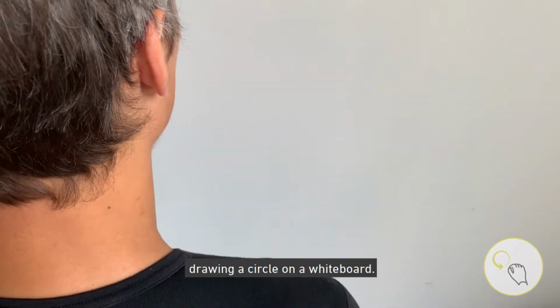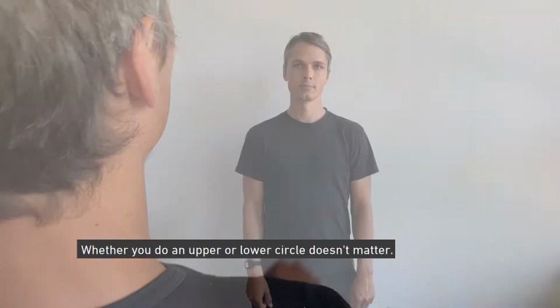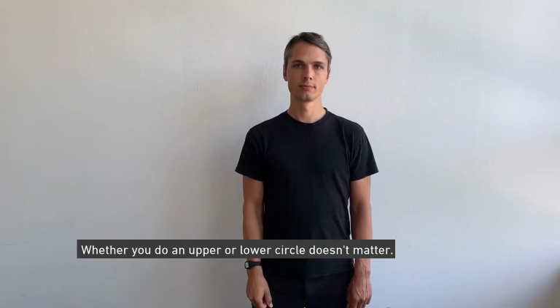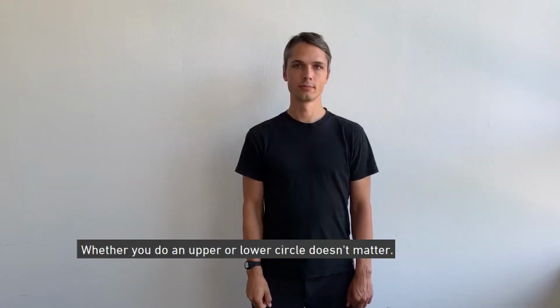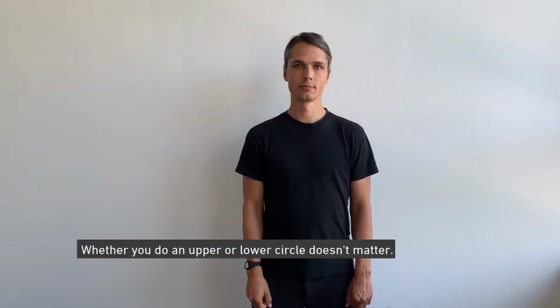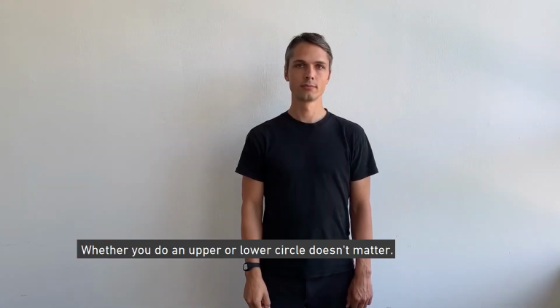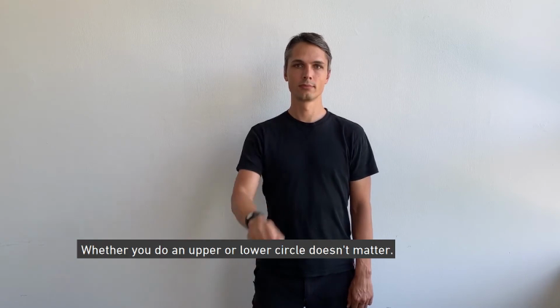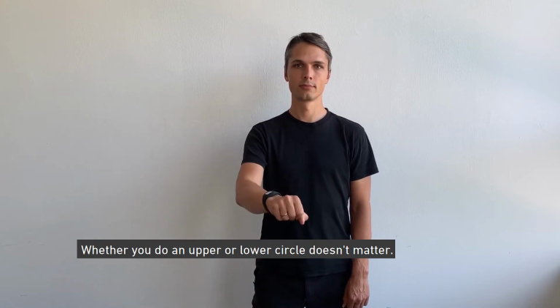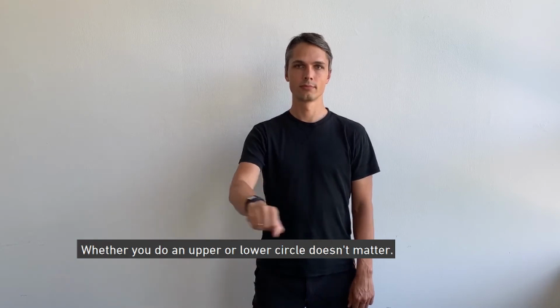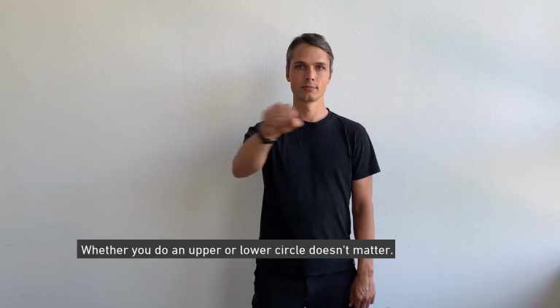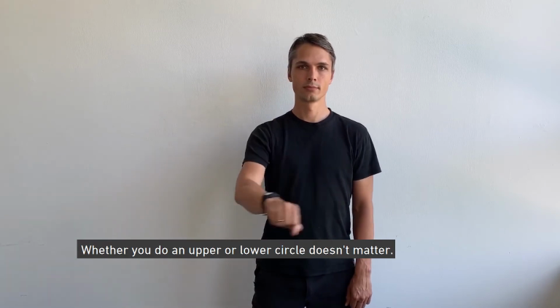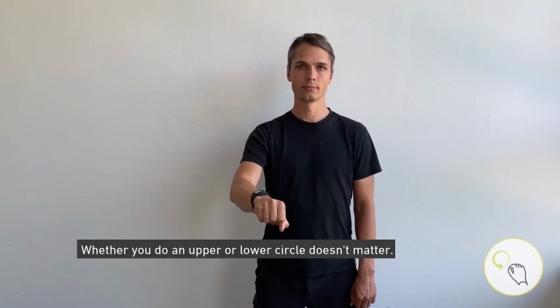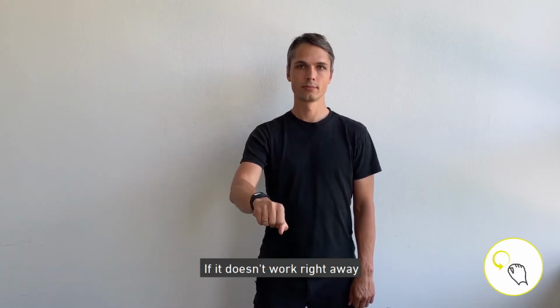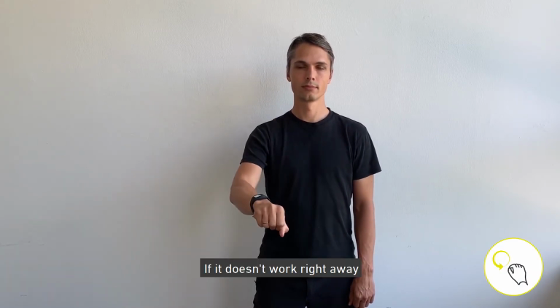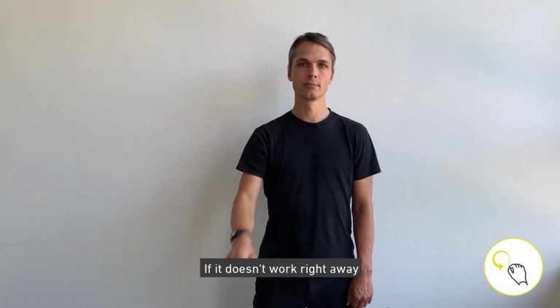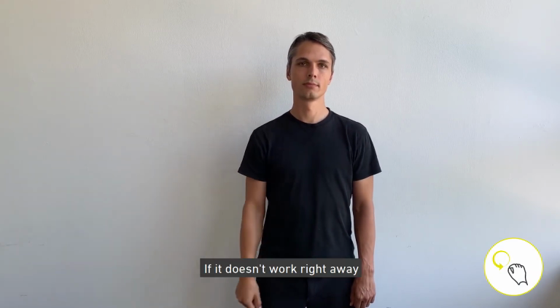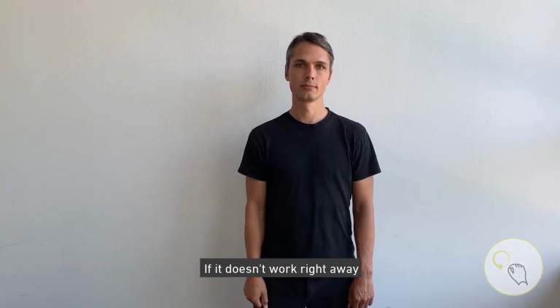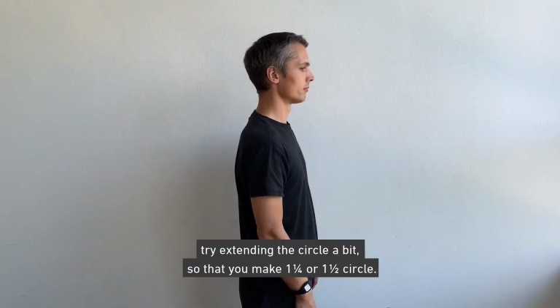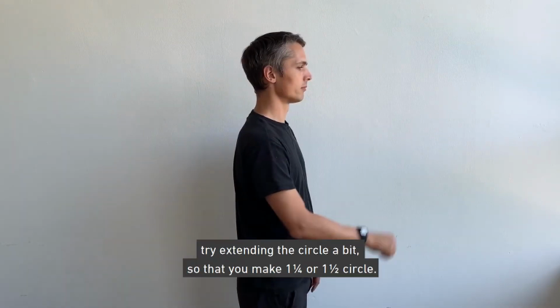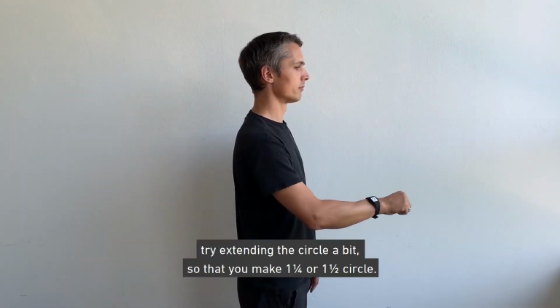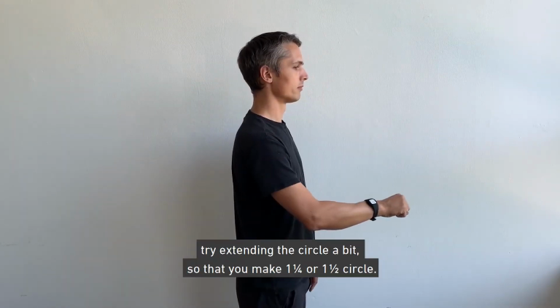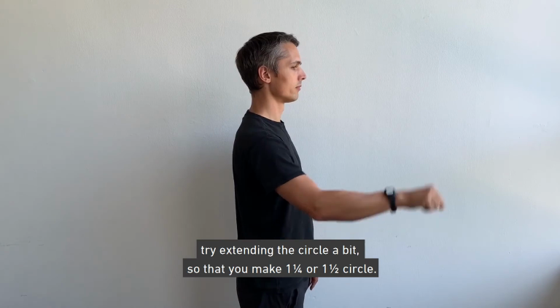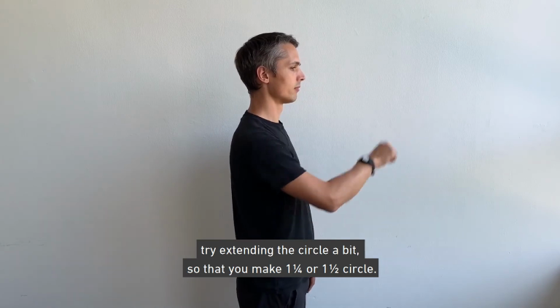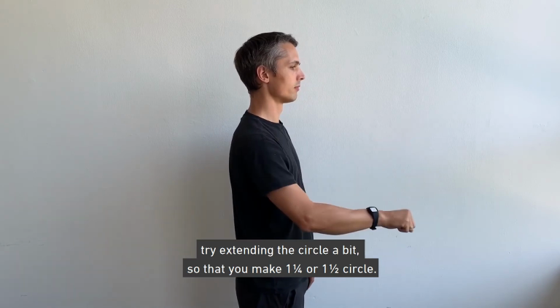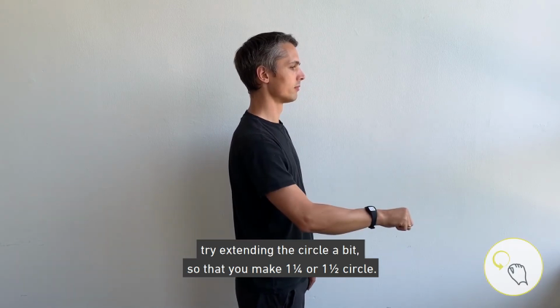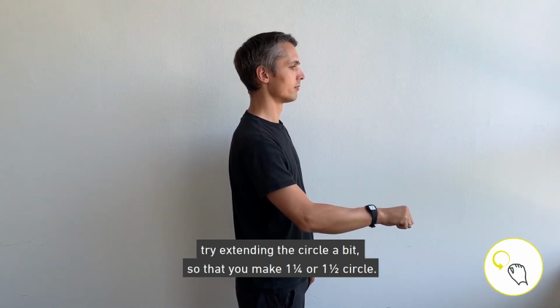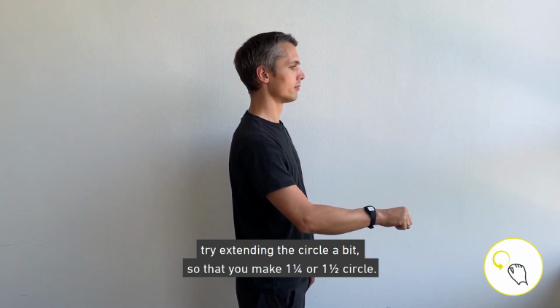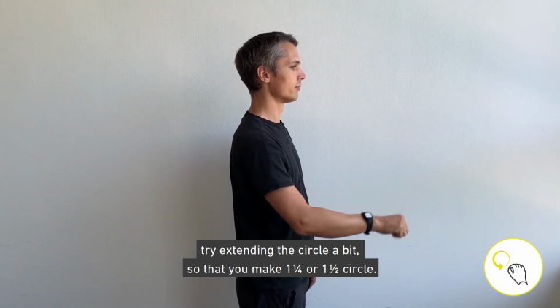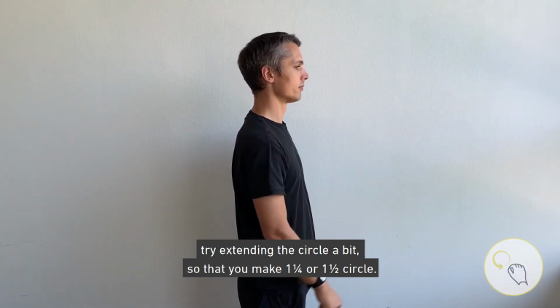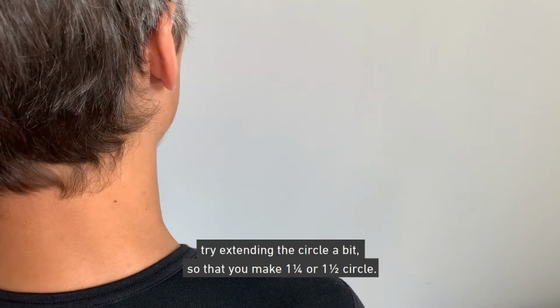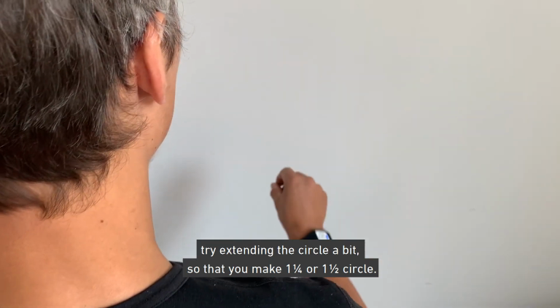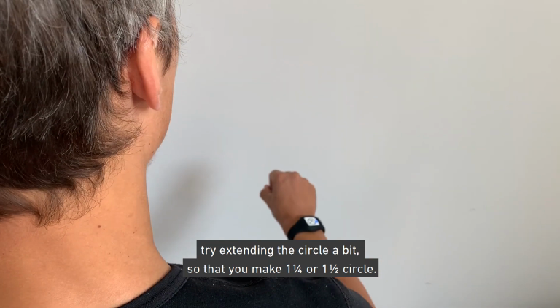Whether you do an upper or lower circle doesn't matter. If it doesn't work right away, try extending the circle a bit so that you make one and one quarter or one and a half circles.